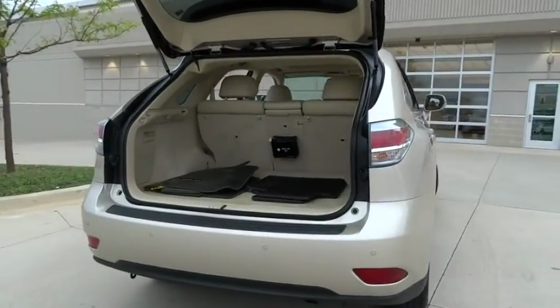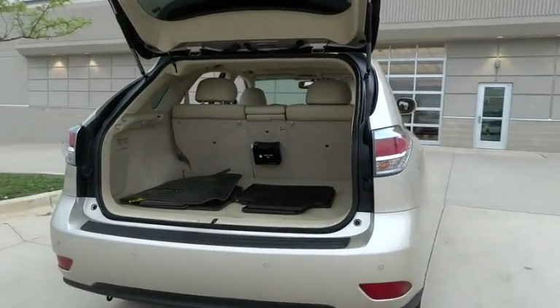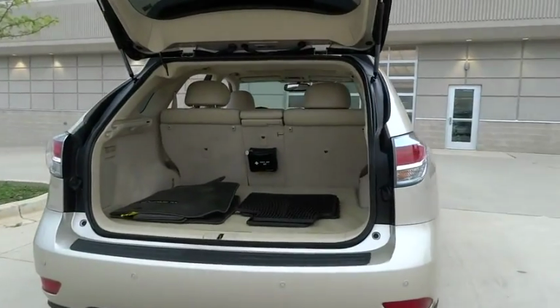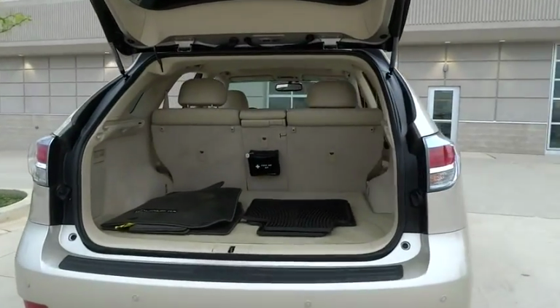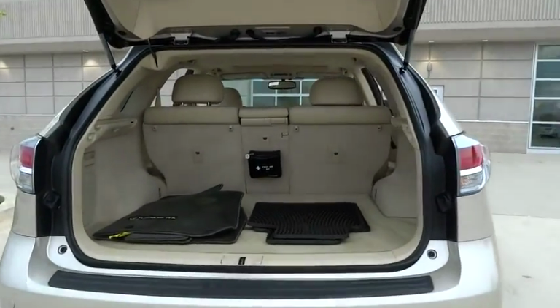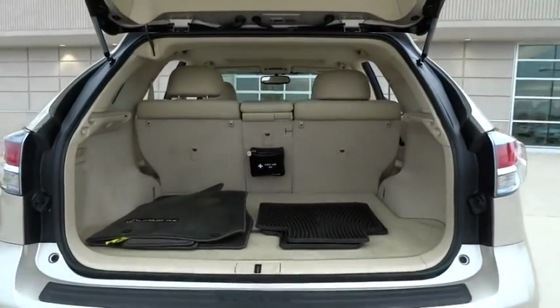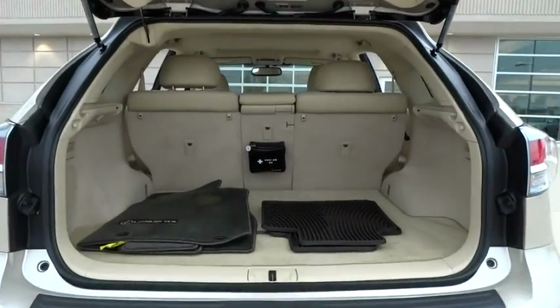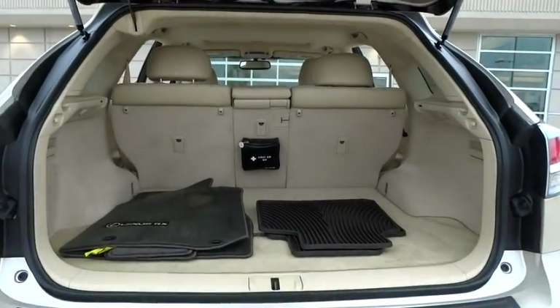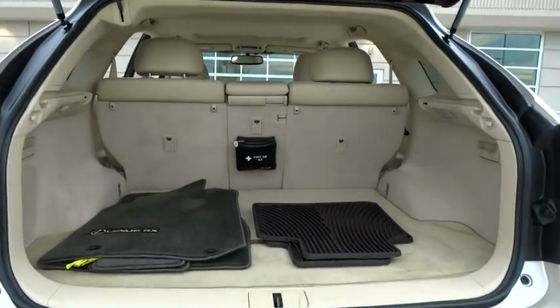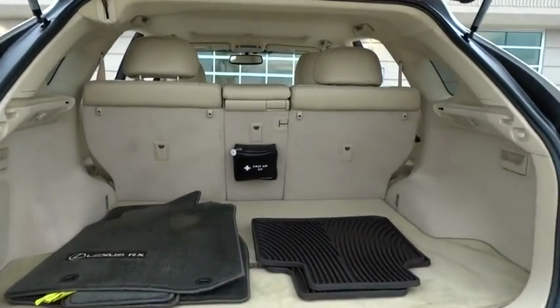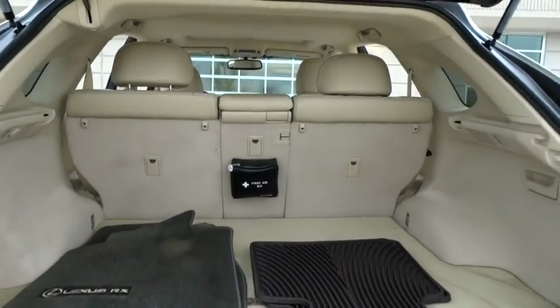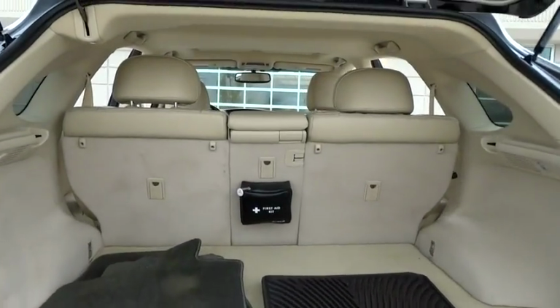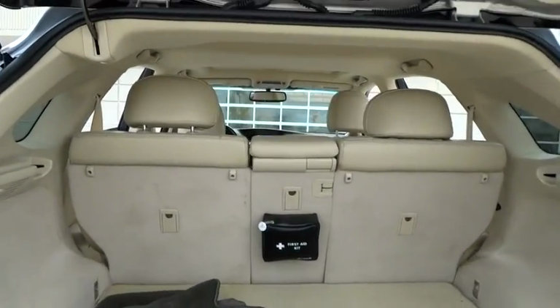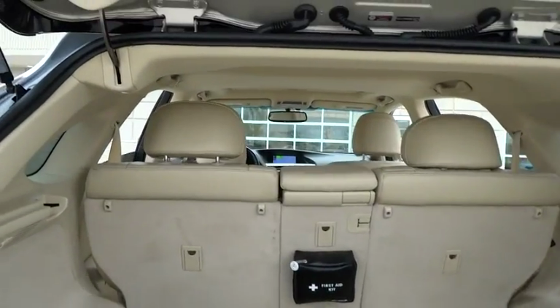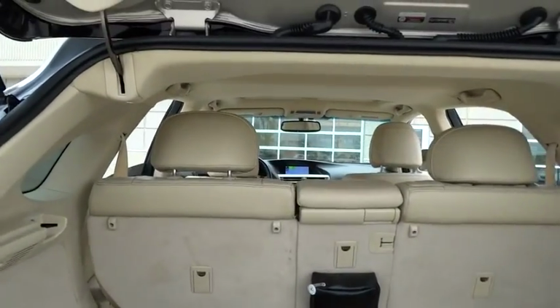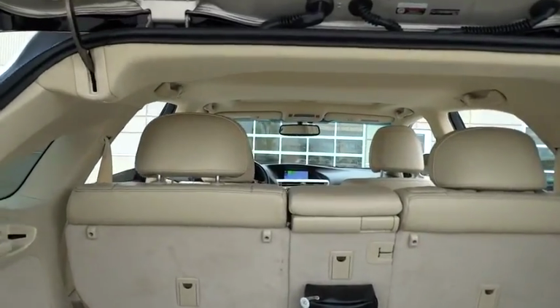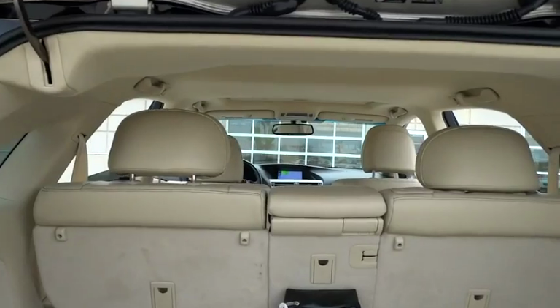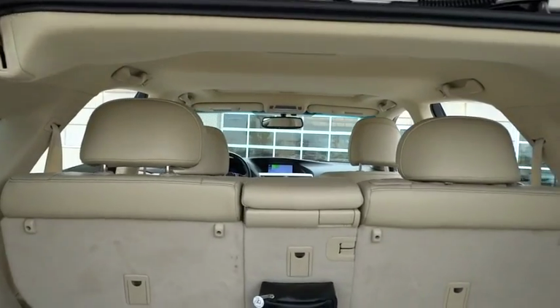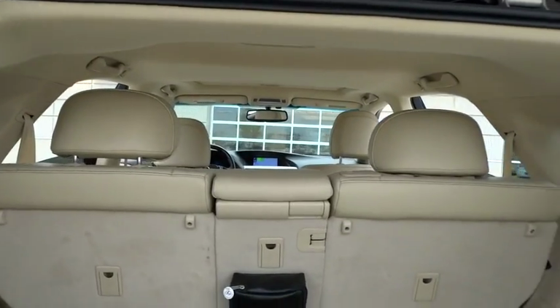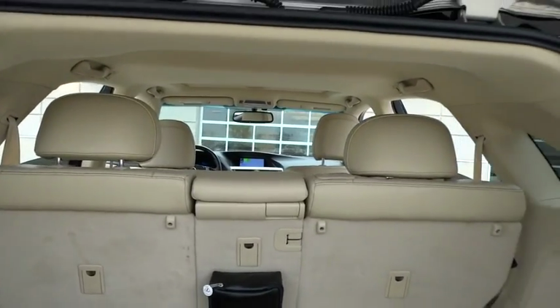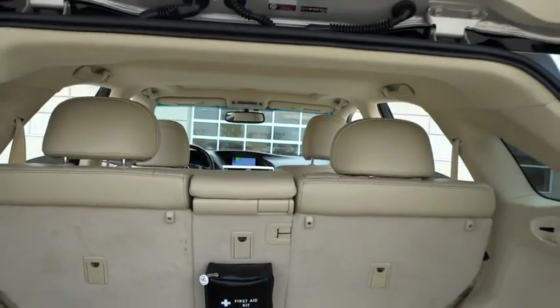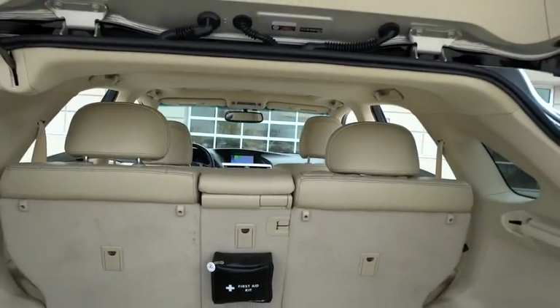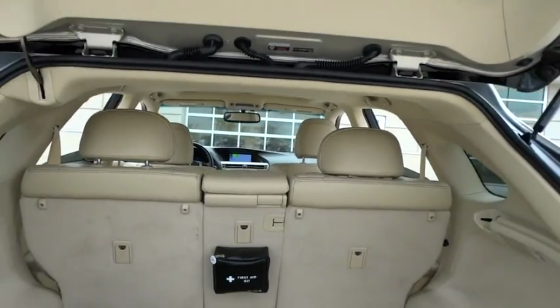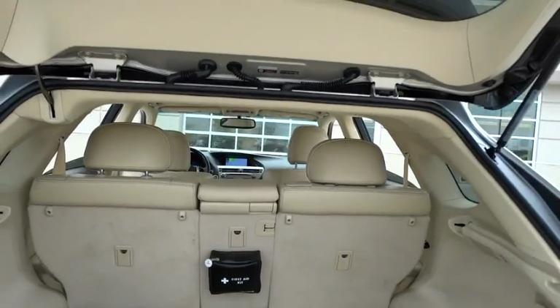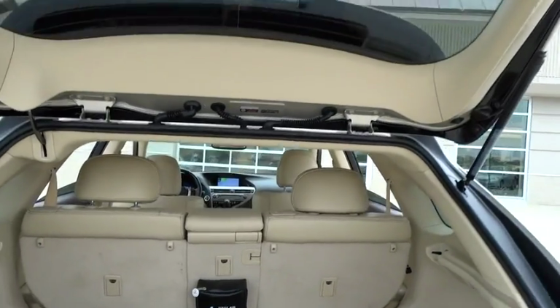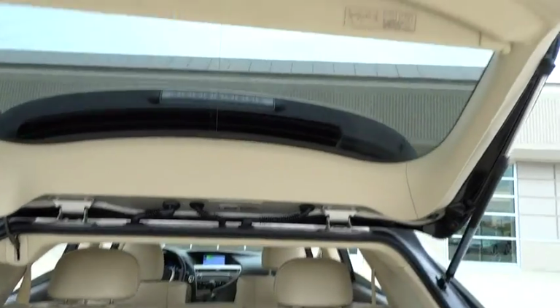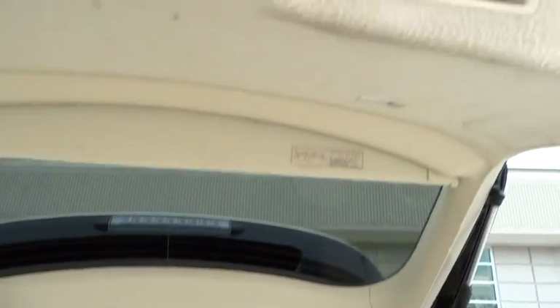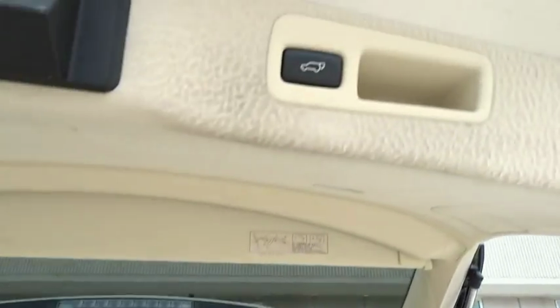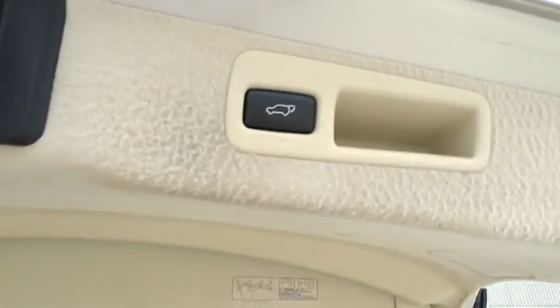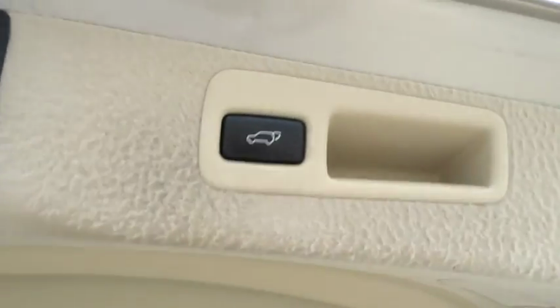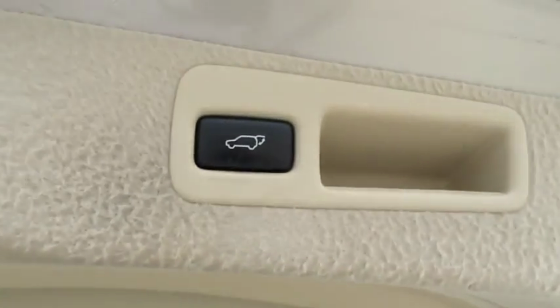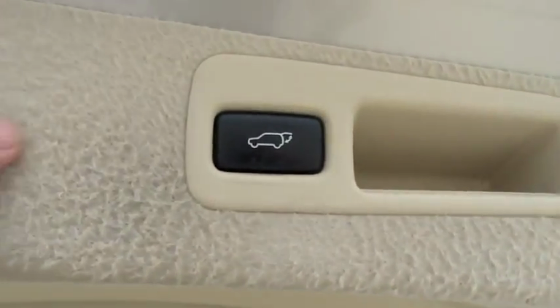All-wheel drive. Keyless entry. Stability control. Traction control. Anti-lock braking system. Steering wheel audio controls. Power lift gate.